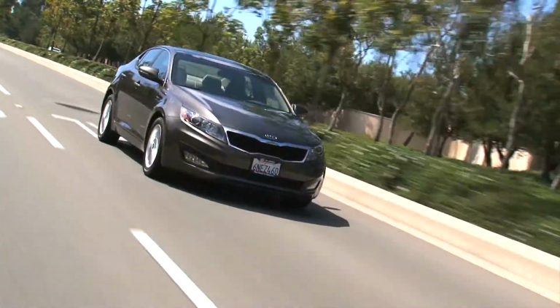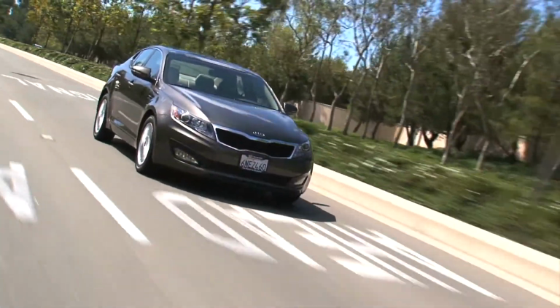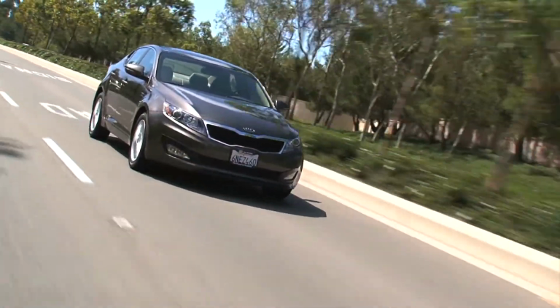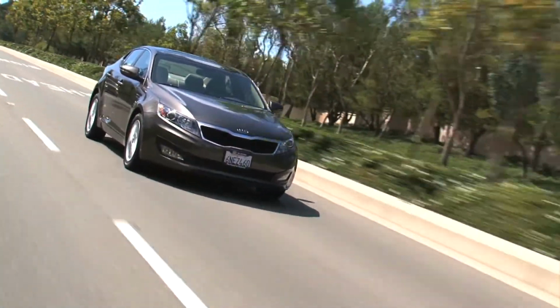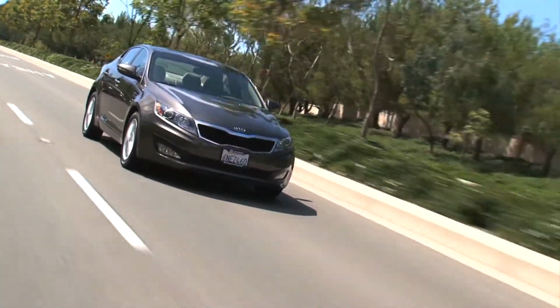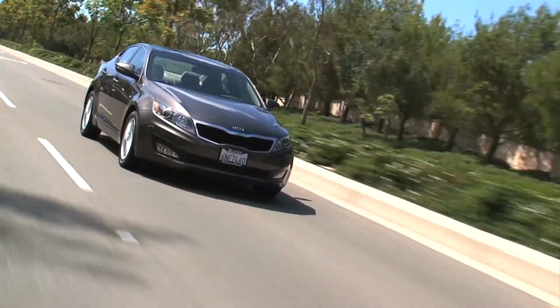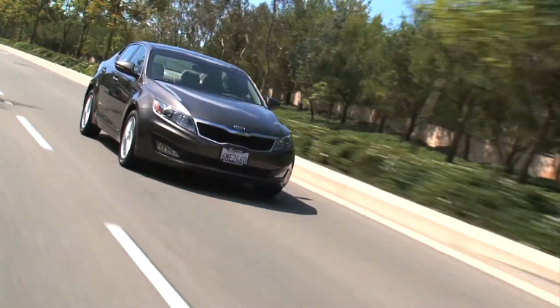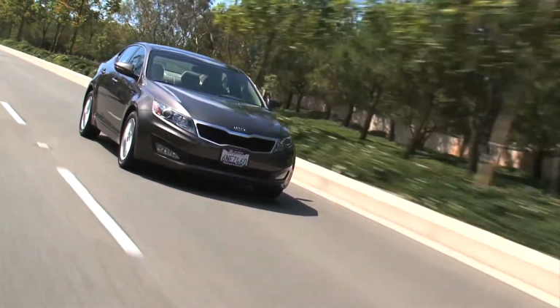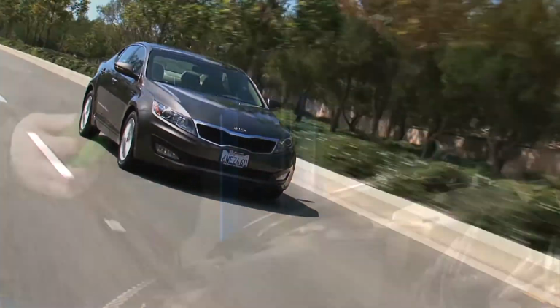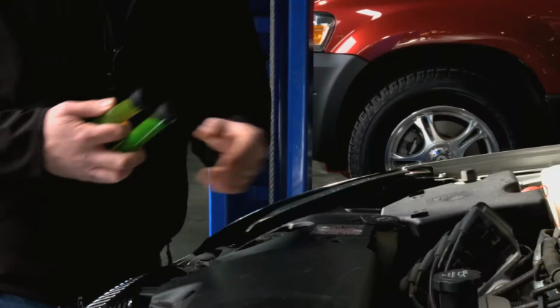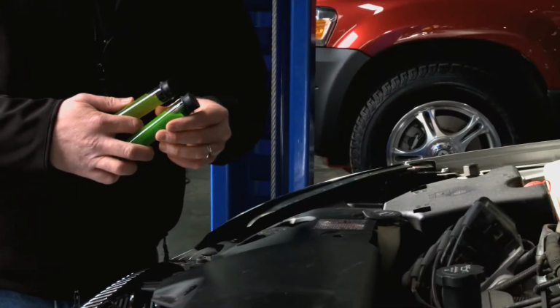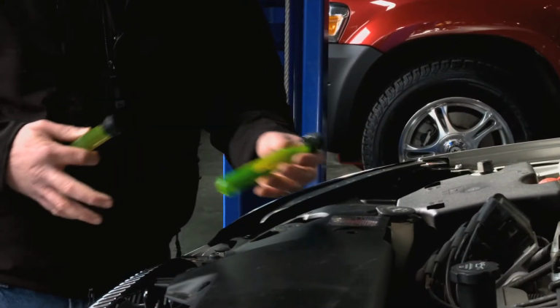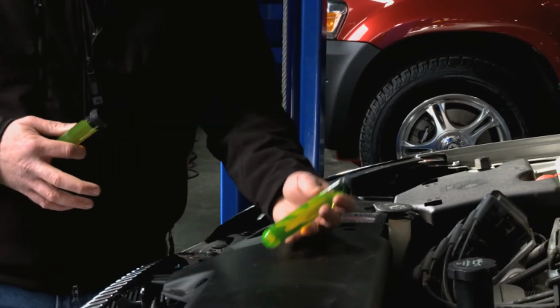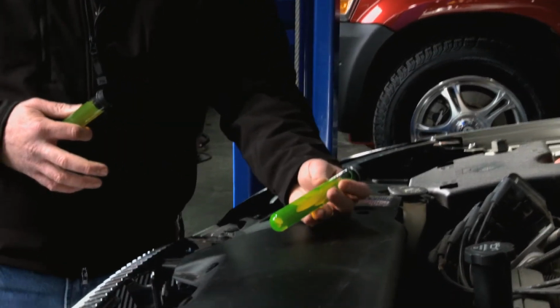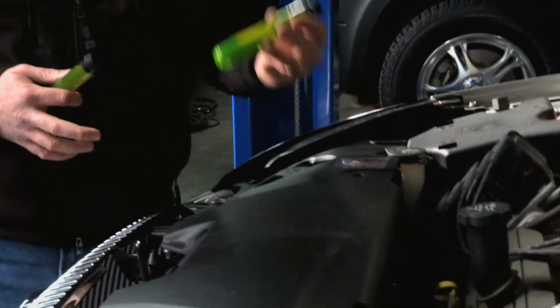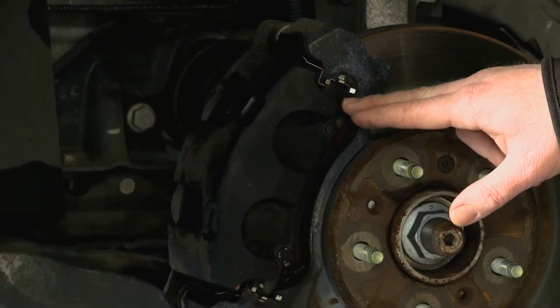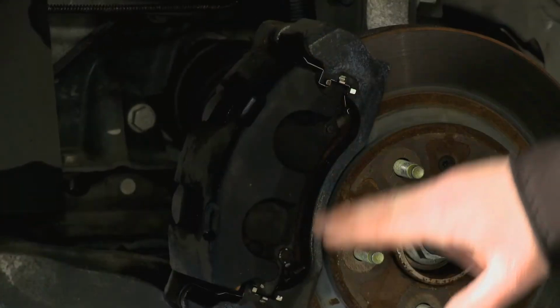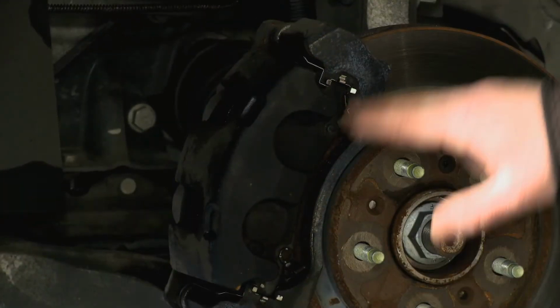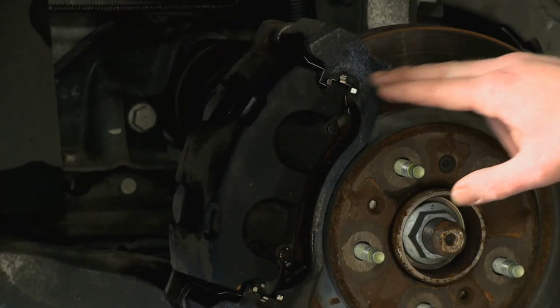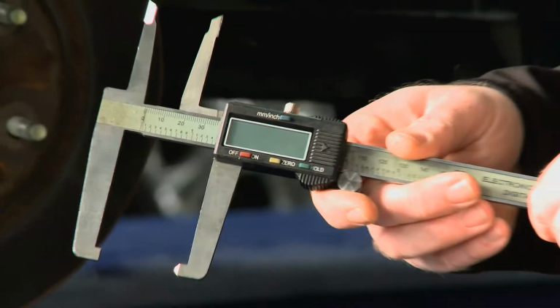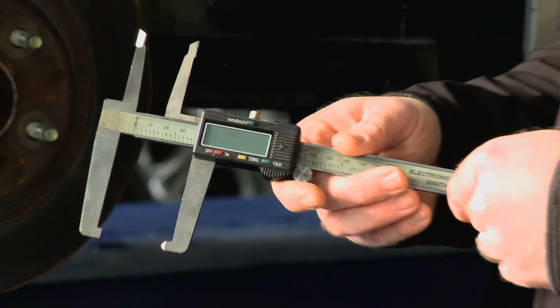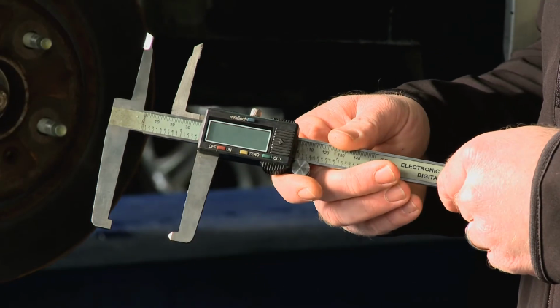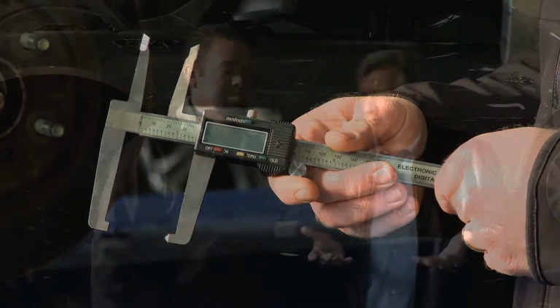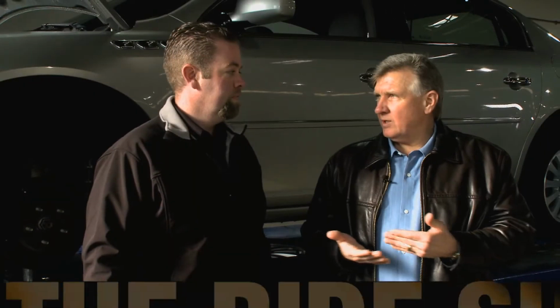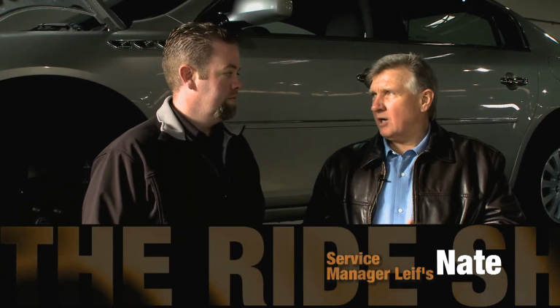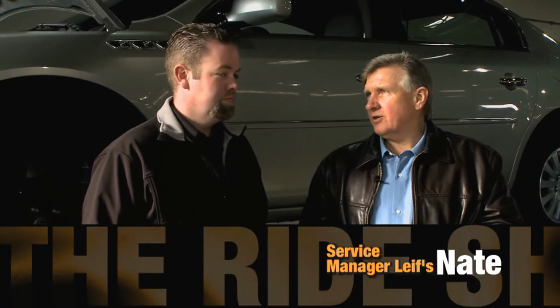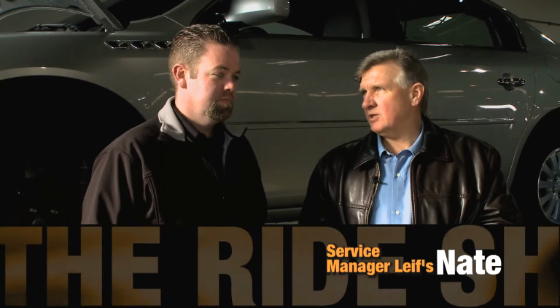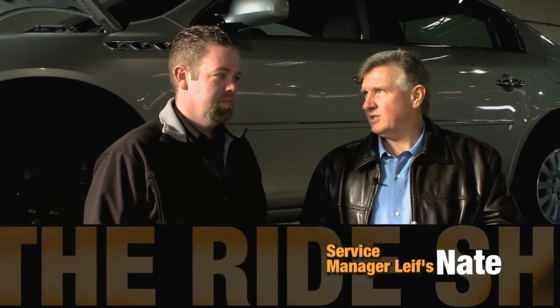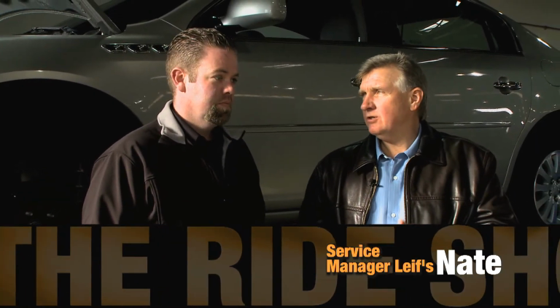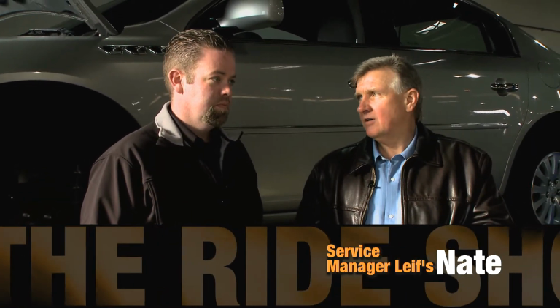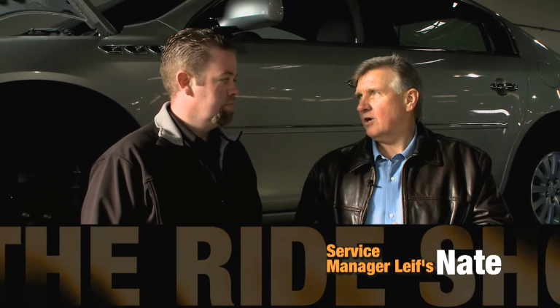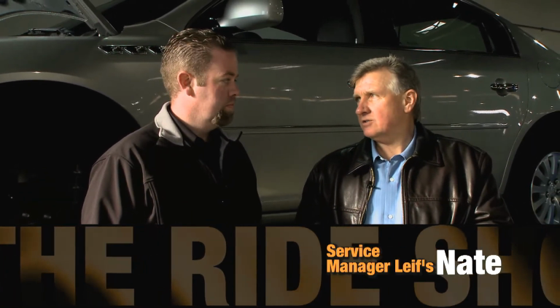What I wanted to talk to you about today was the 36-point inspection, which is integral every time that you do an oil change. I'd like to introduce you to my service manager, Nate. Nate, why don't you tell us a little bit — kind of an overview of what parts of the 36-point inspection that we do here for all our customers?